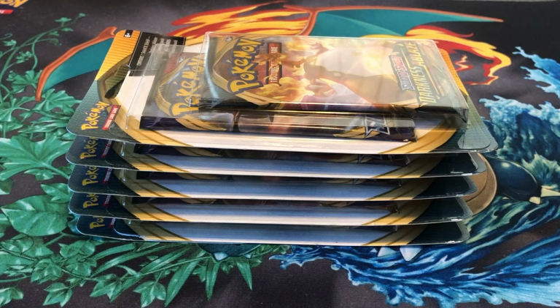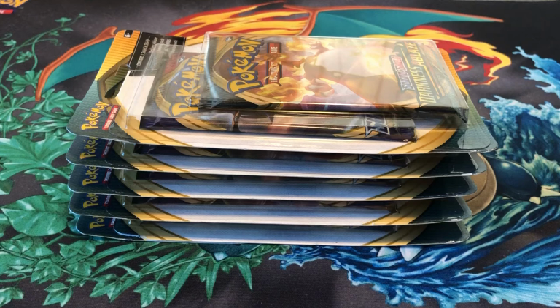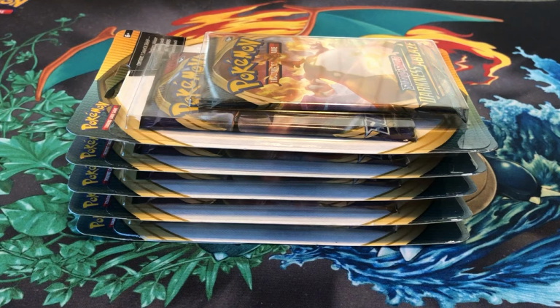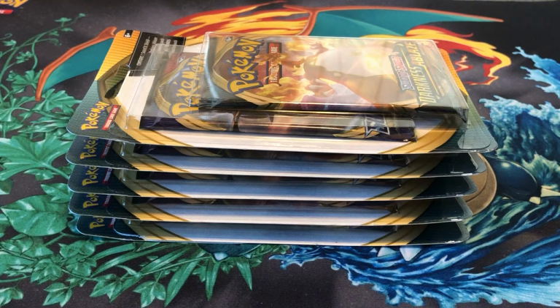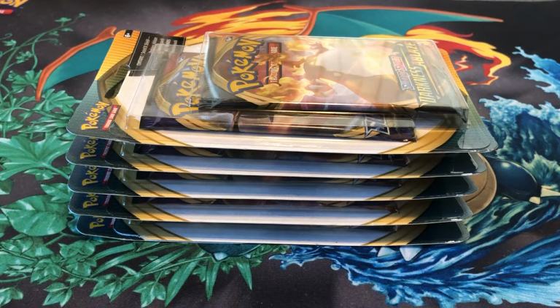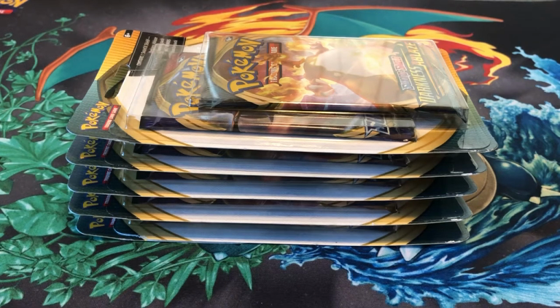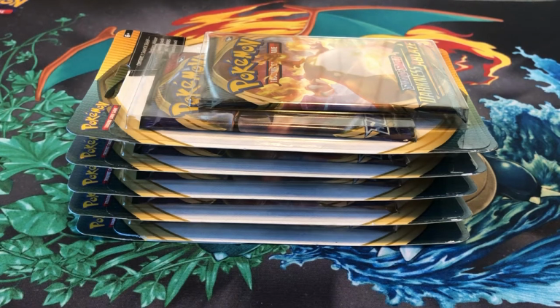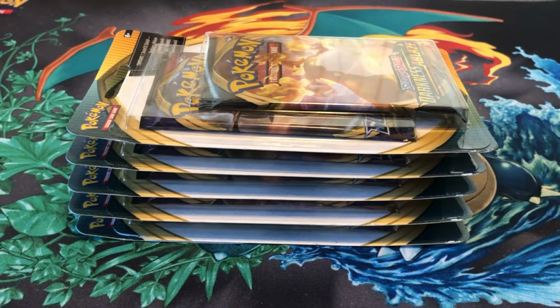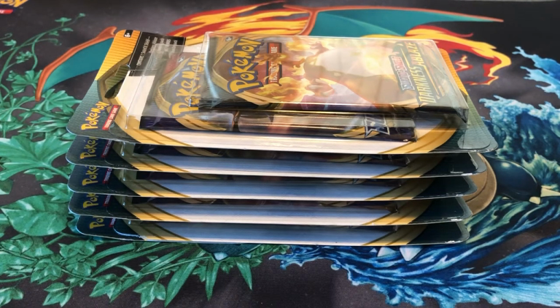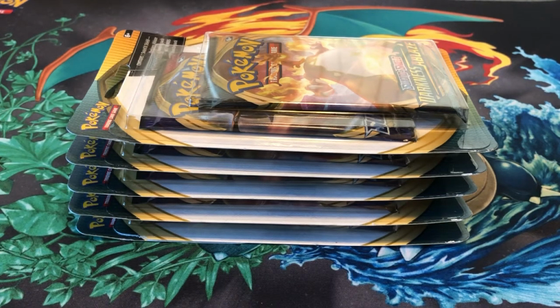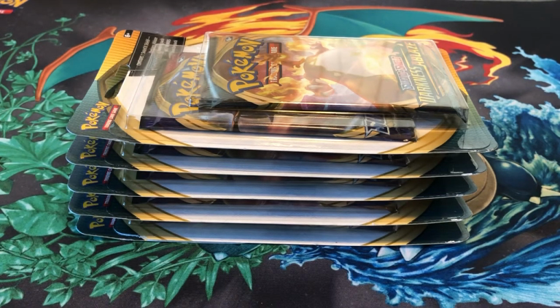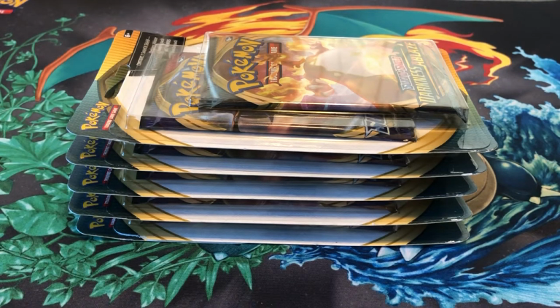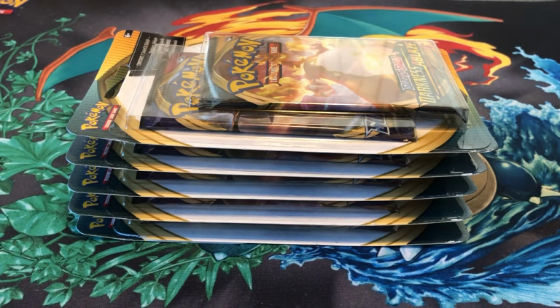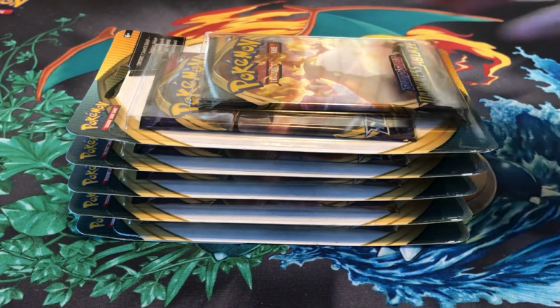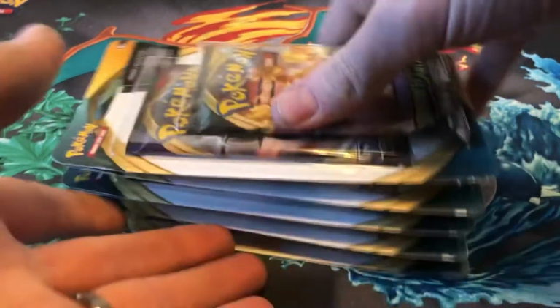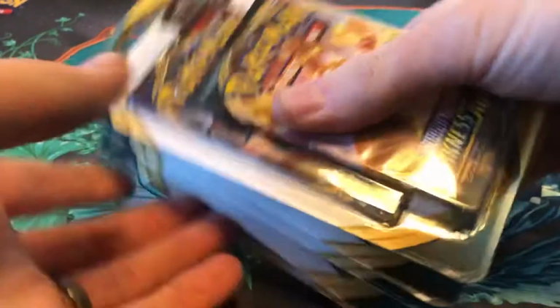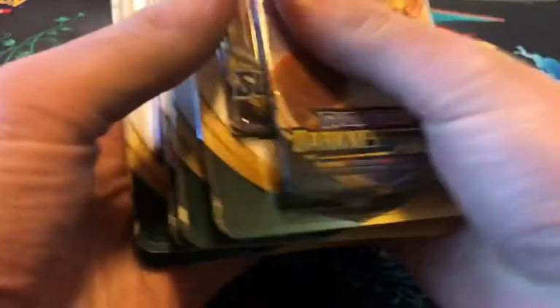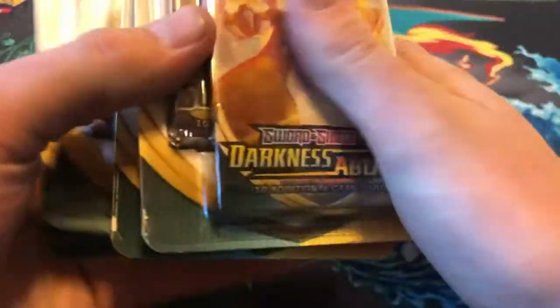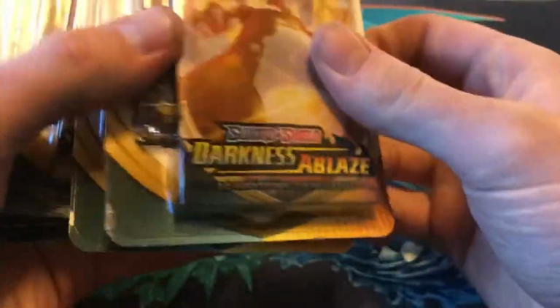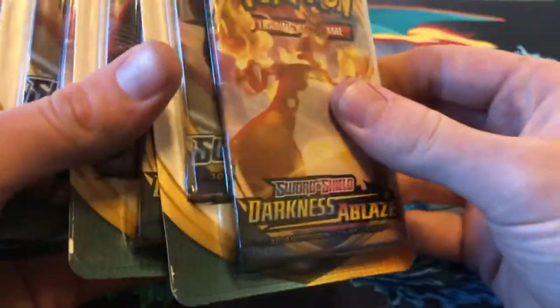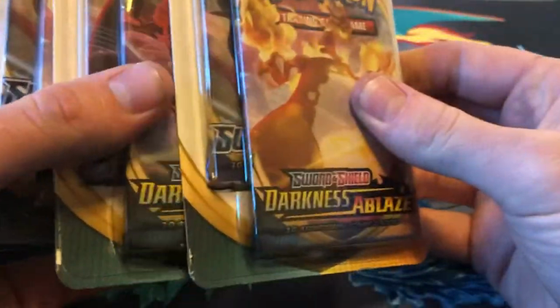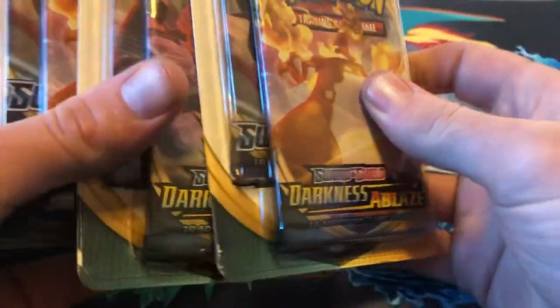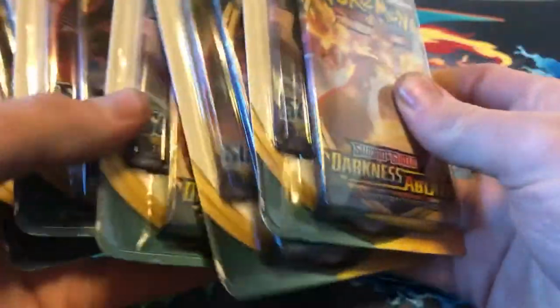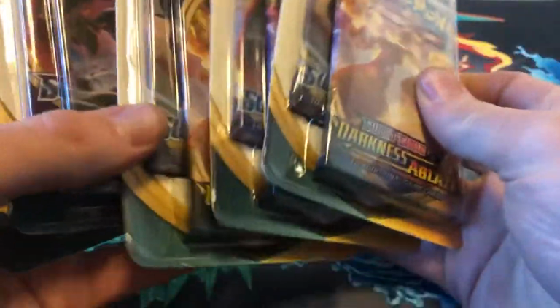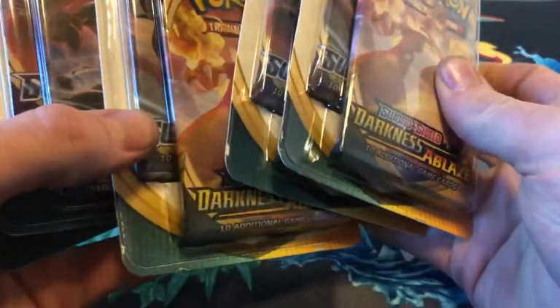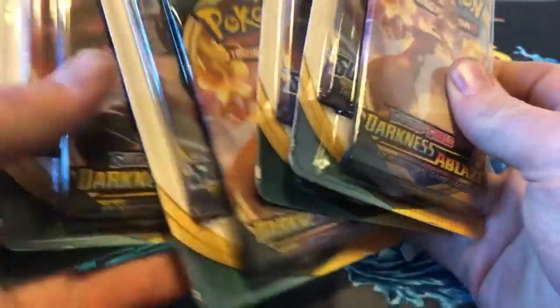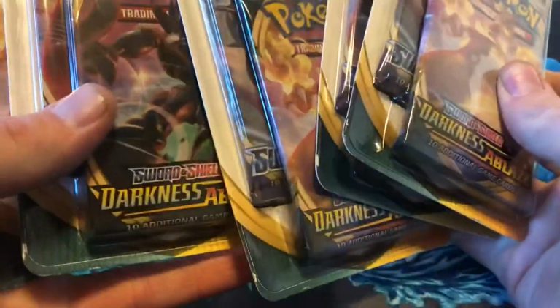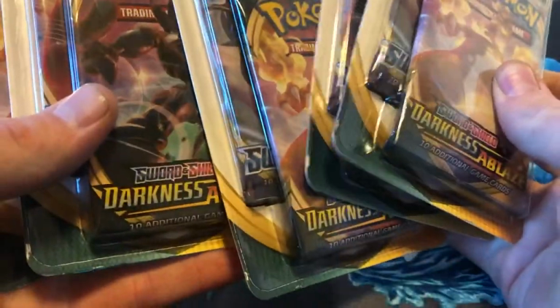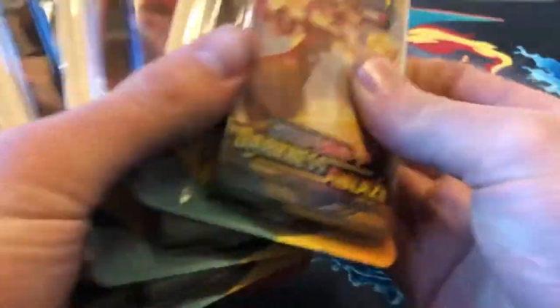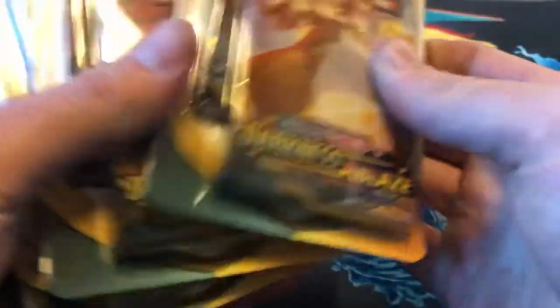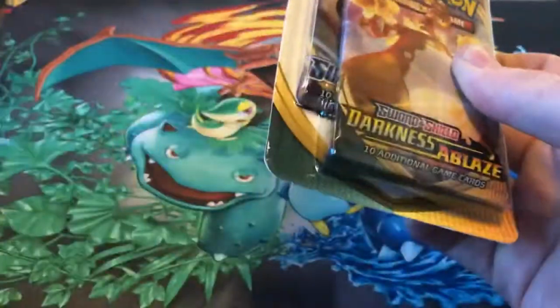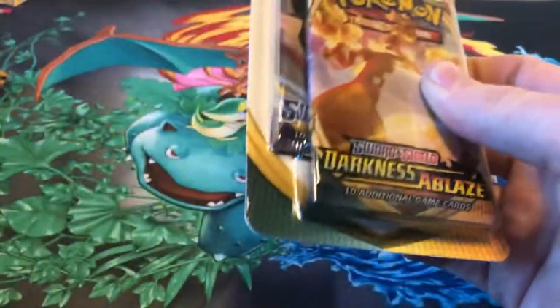What's up everybody? Big T back again with another Pokémon card opening. Today we have five of these Darkness of Blaze and Sword and Shield double packs to go through. Let's get started.